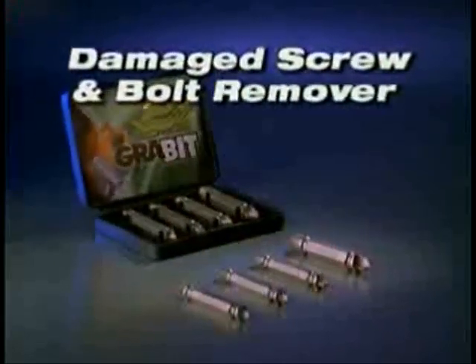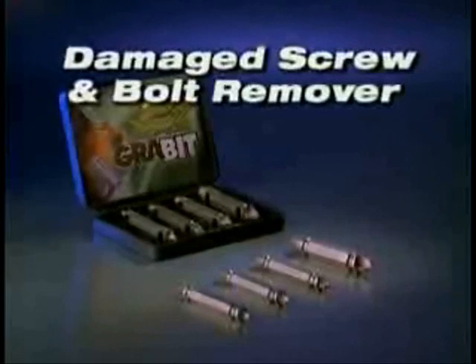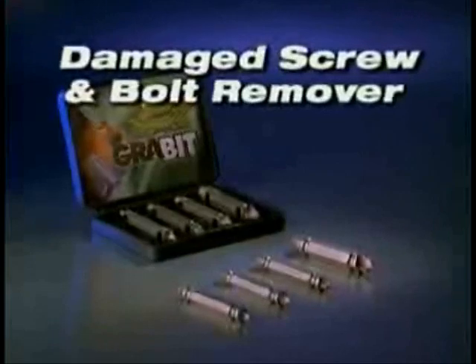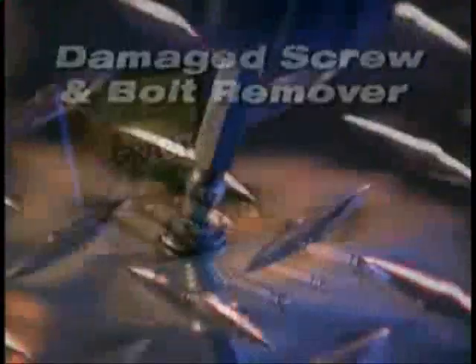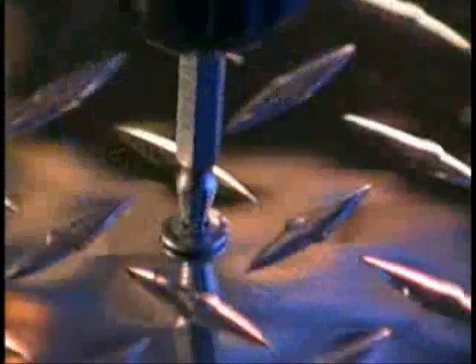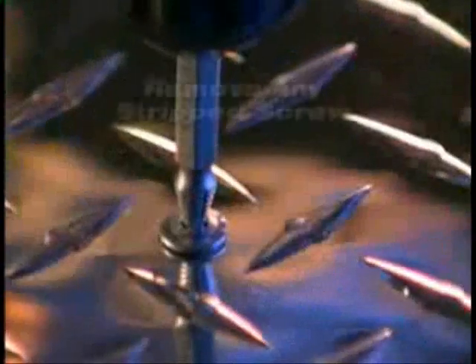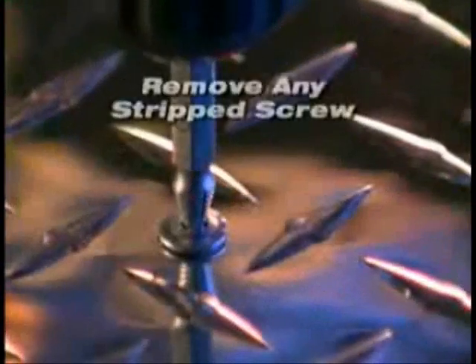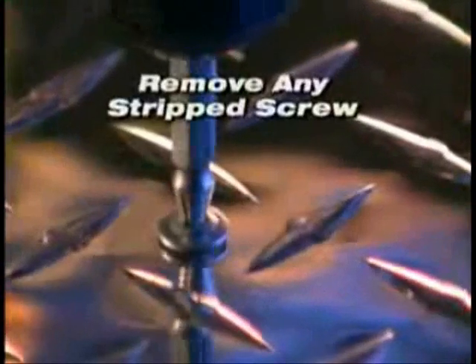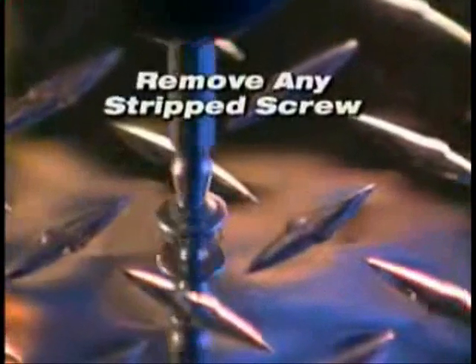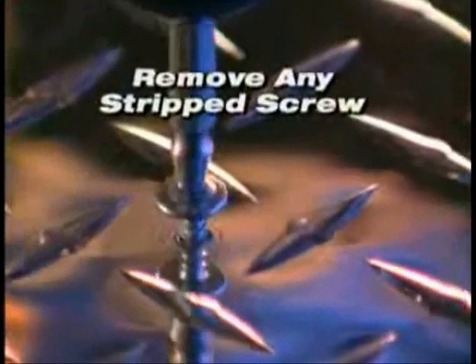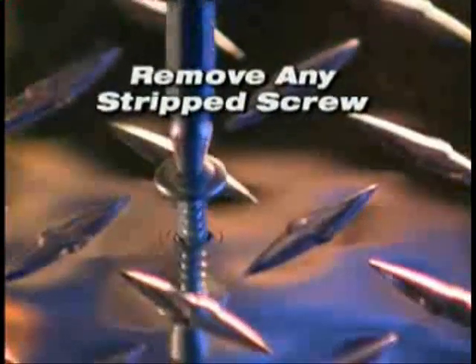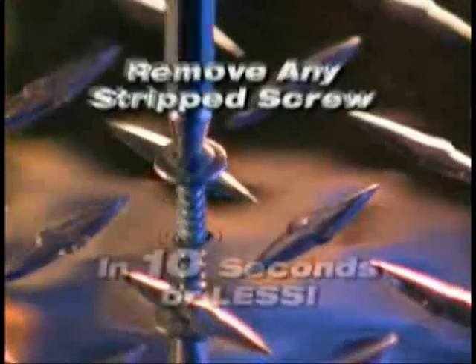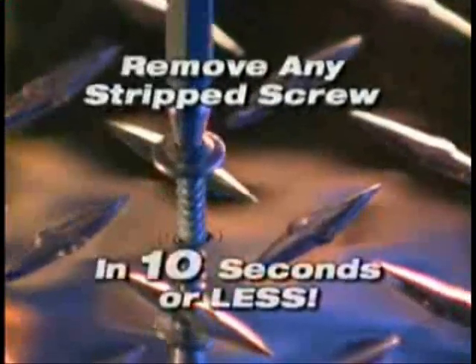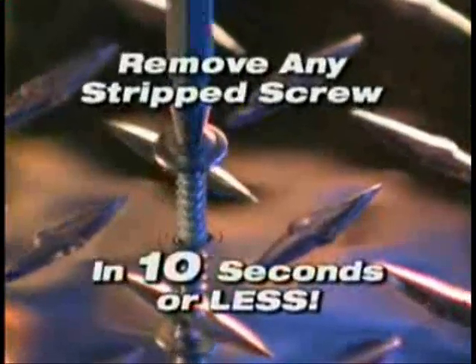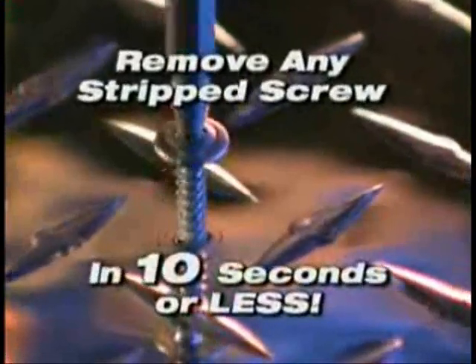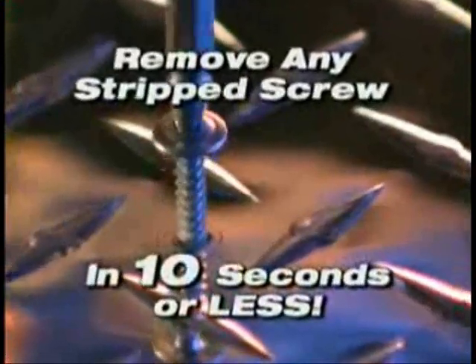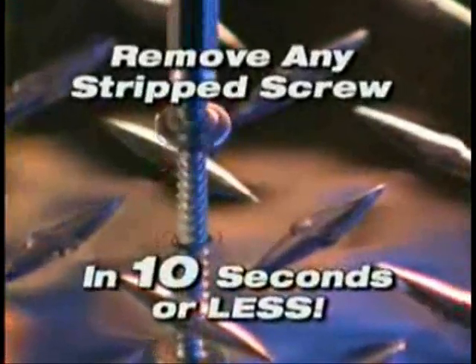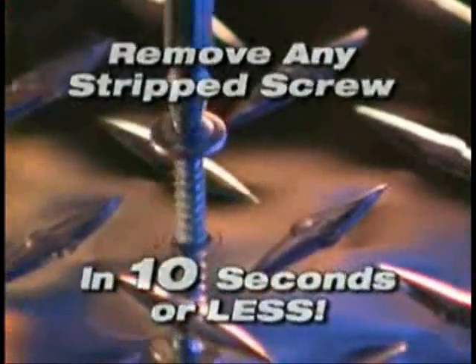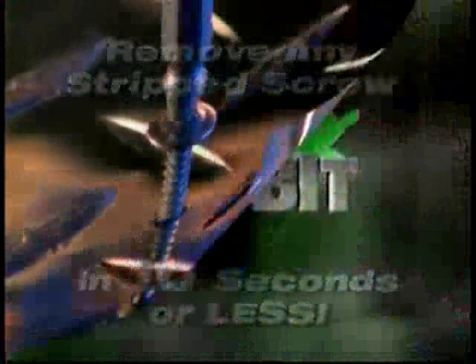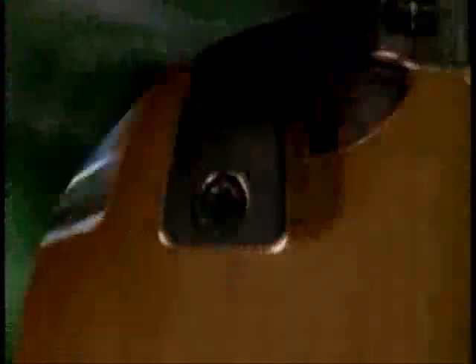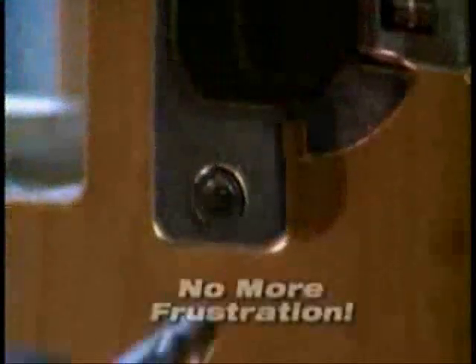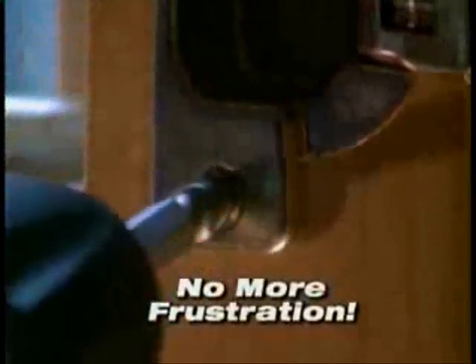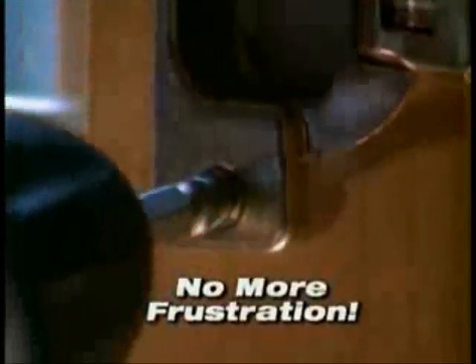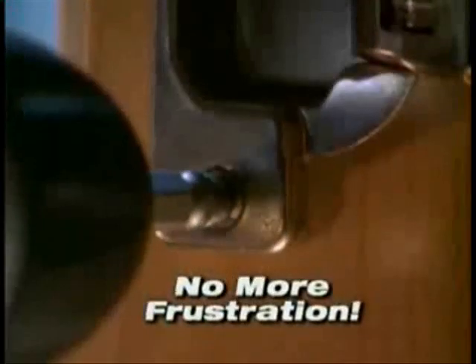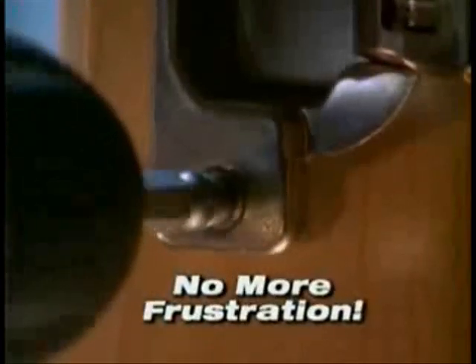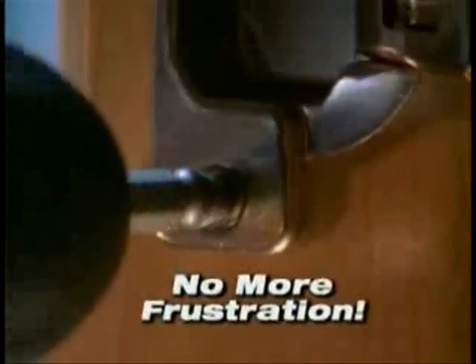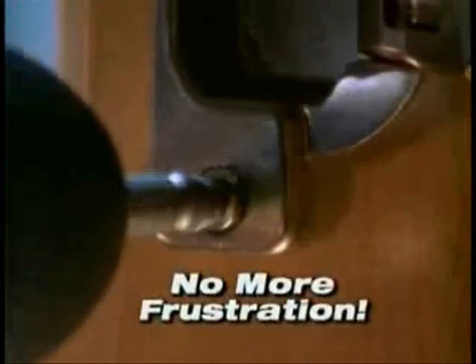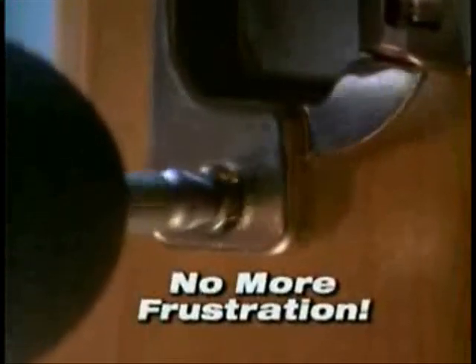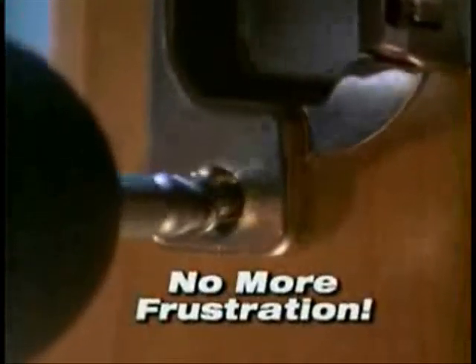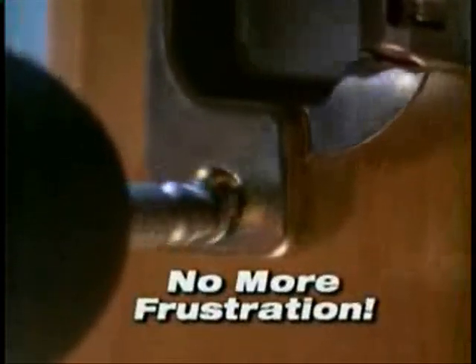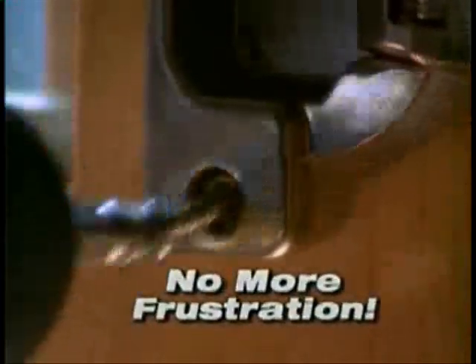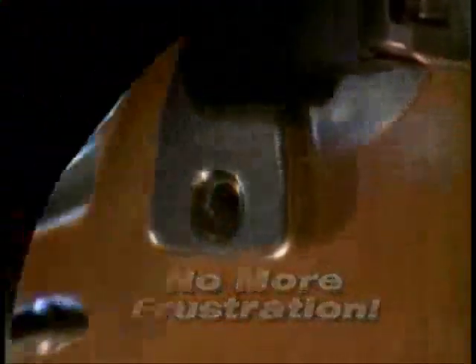With the Grabbit, you can easily remove any stripped screw in 10 seconds or less. You'll never again be slowed down or frustrated by a stripped screw or broken bolt.